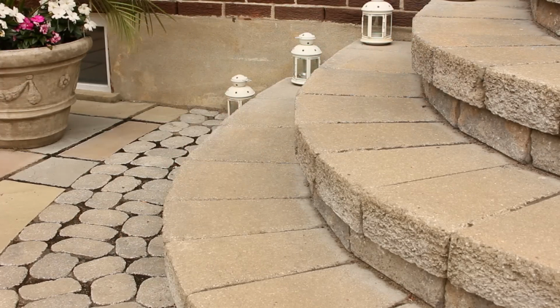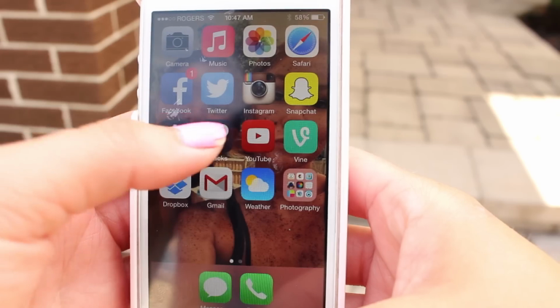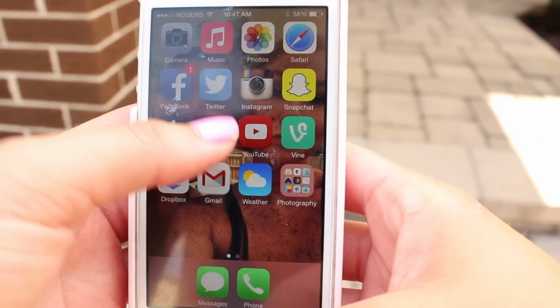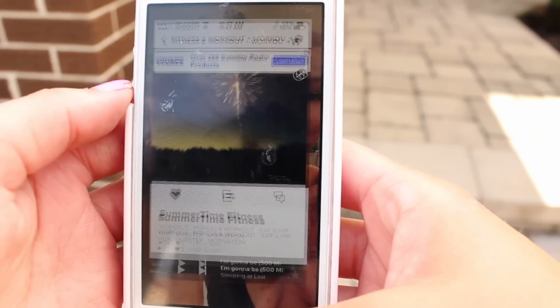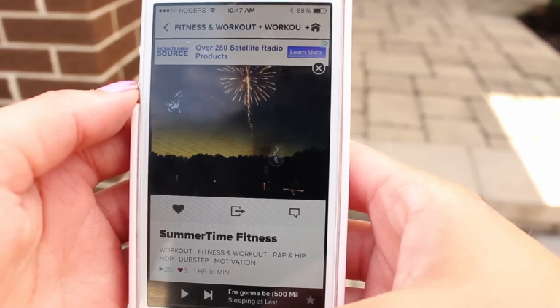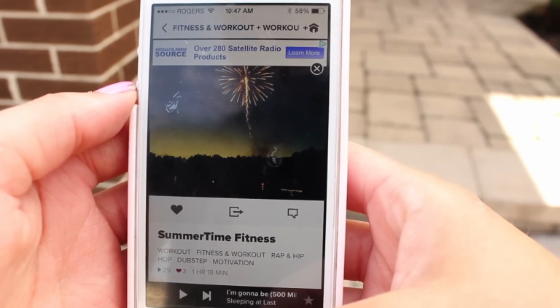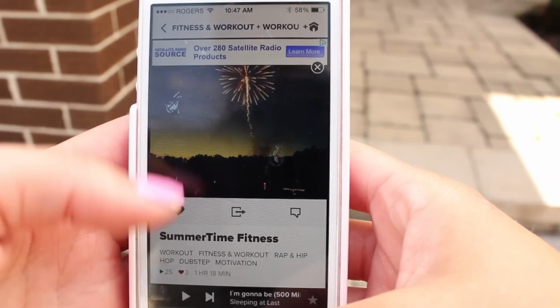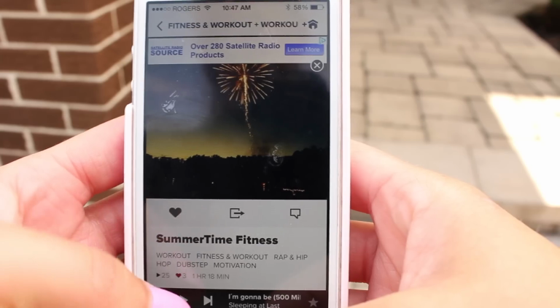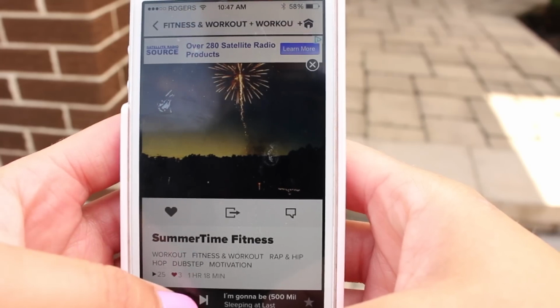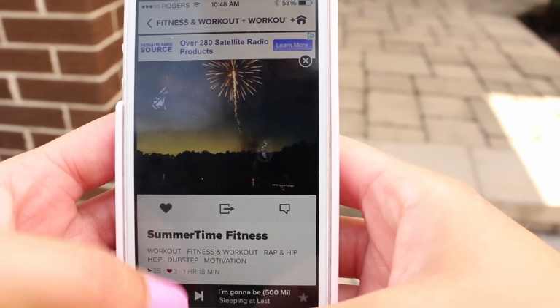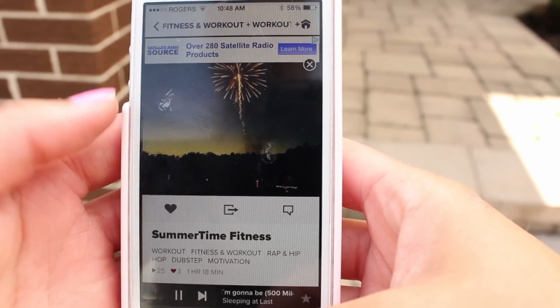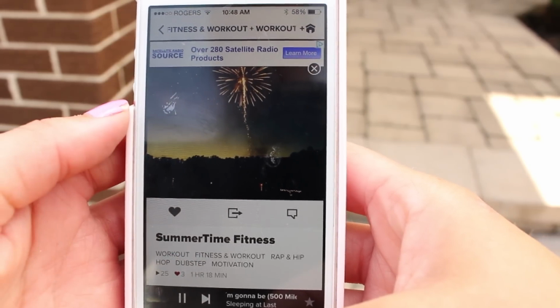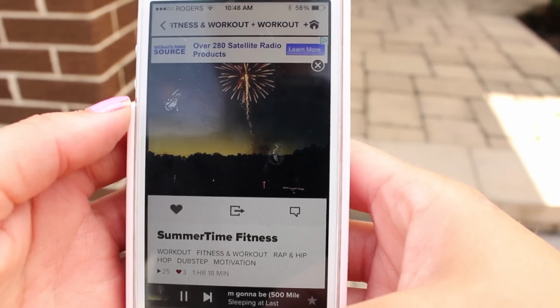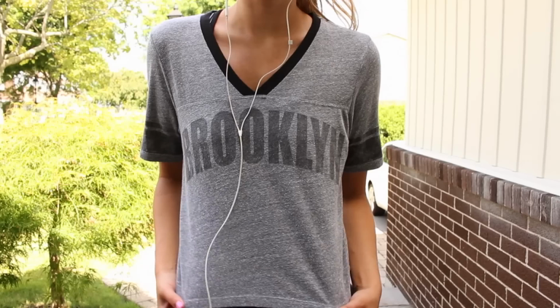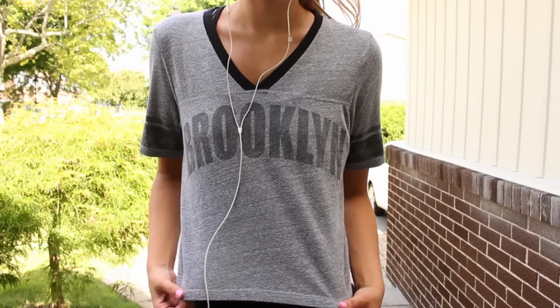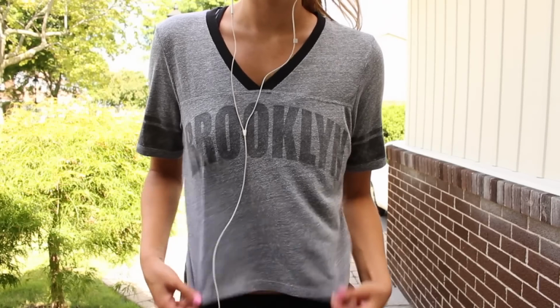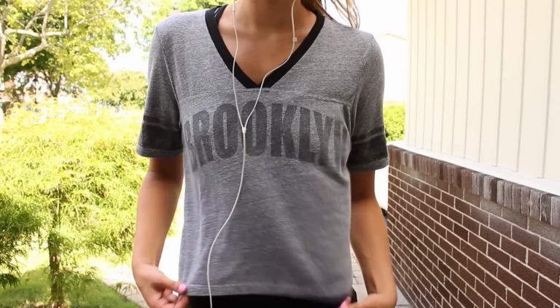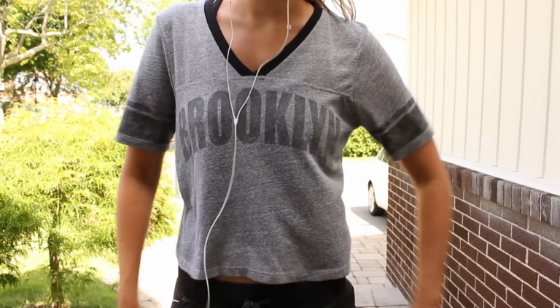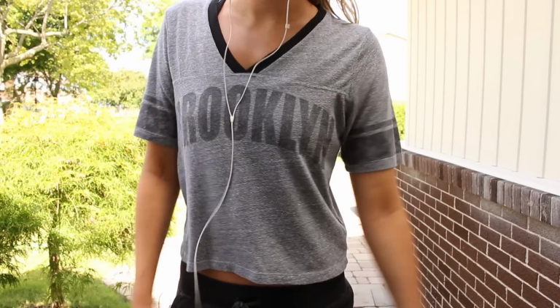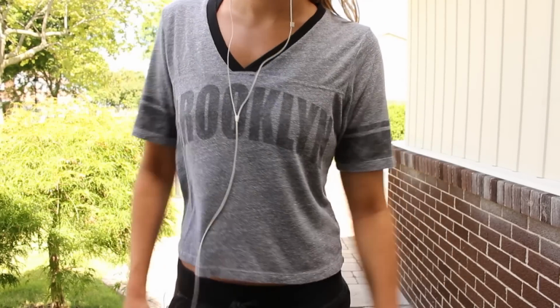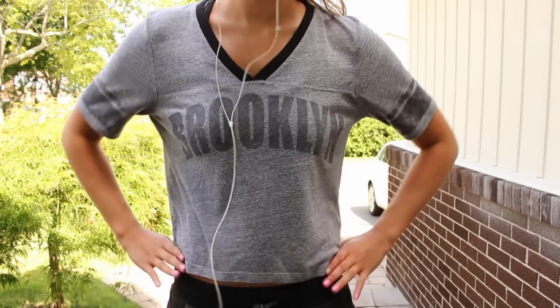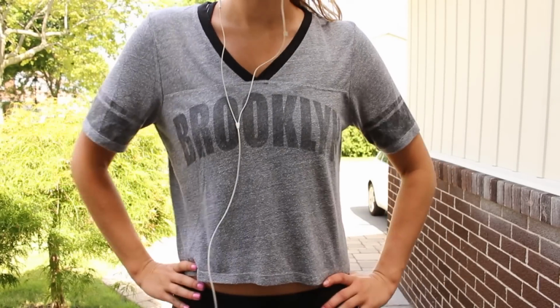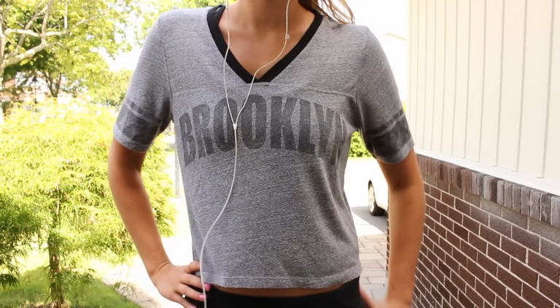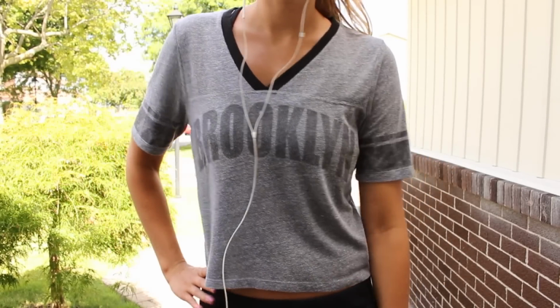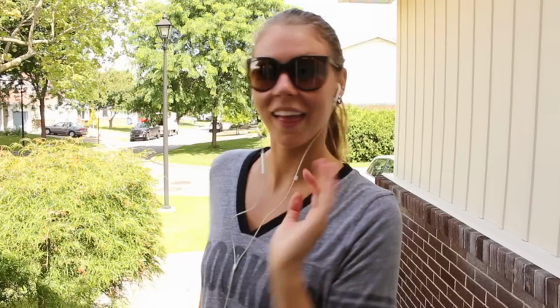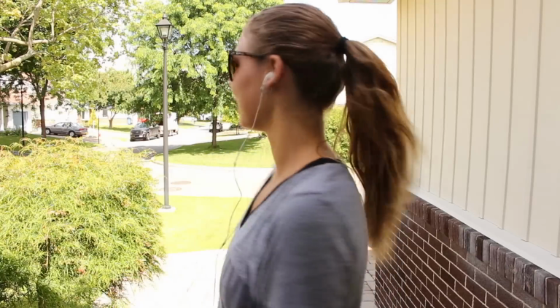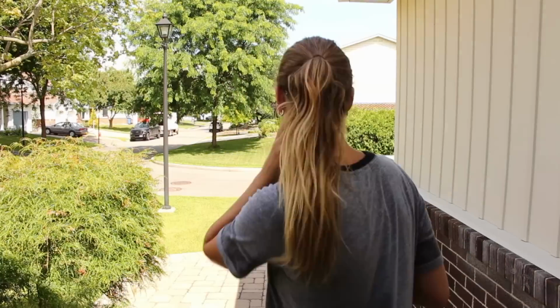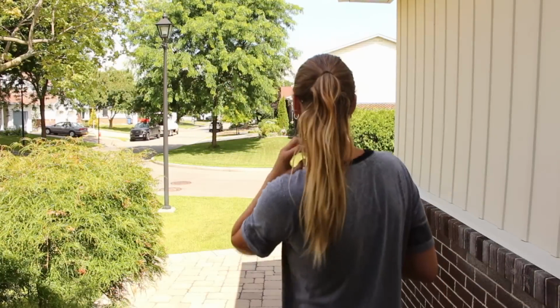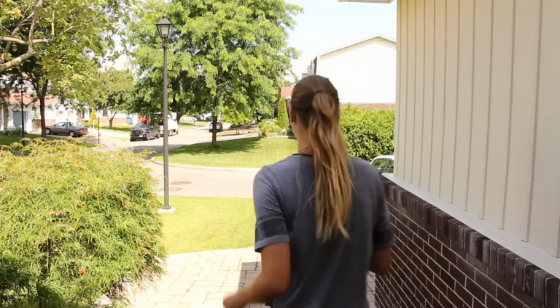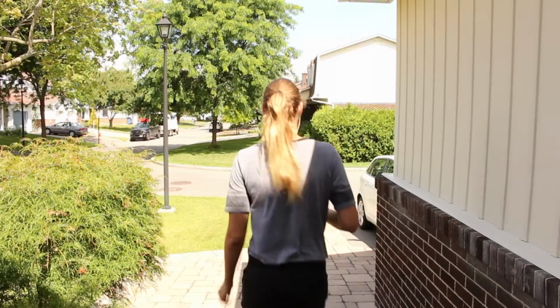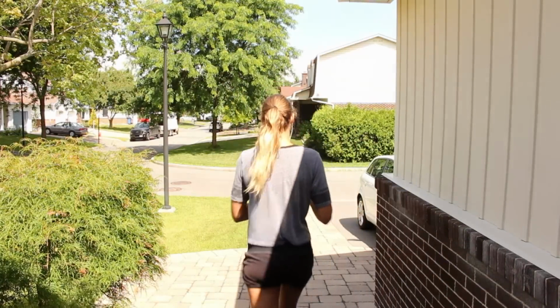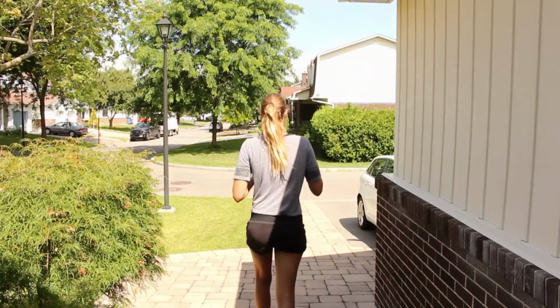Of course I have to listen to my 8-tracks playlist, Summertime Fitness. I just love this for working out. And then I like to put on a t-shirt over top of my sports bra, because it just makes me feel more comfortable, especially if I'm going to go for a jog.